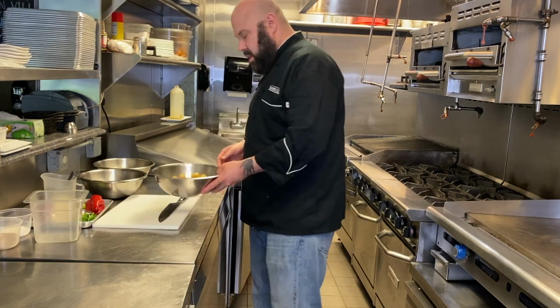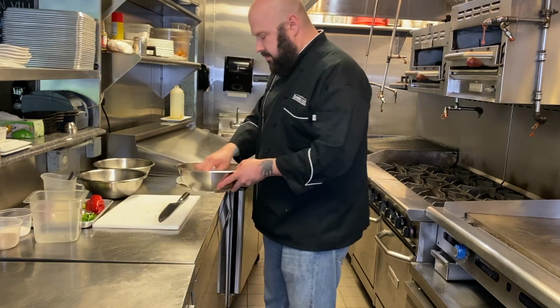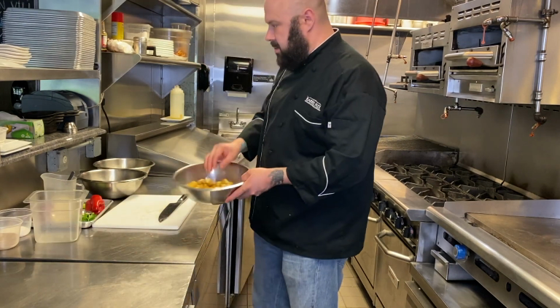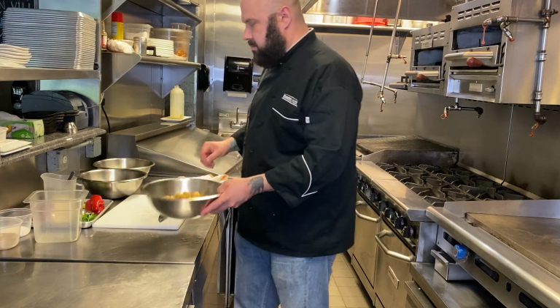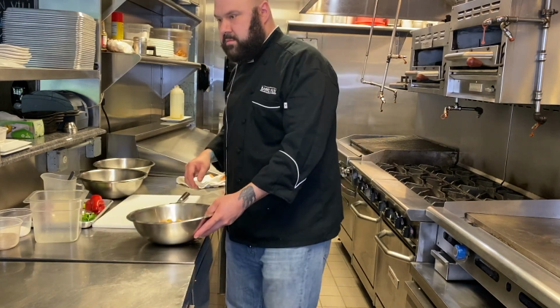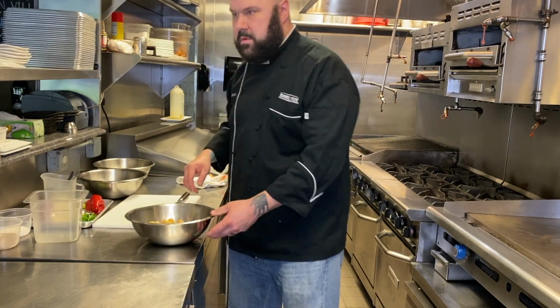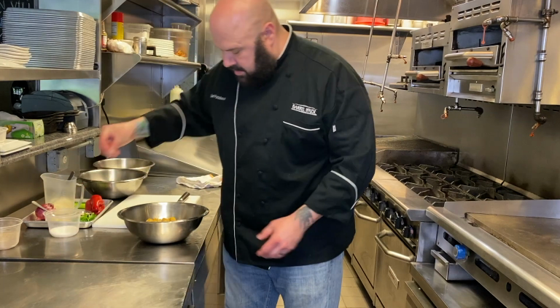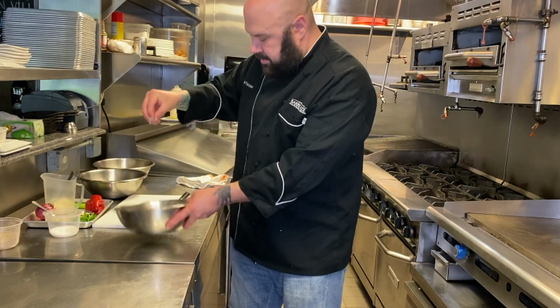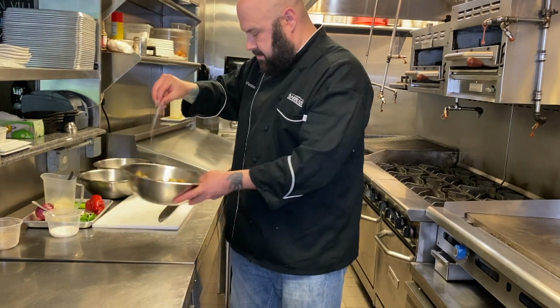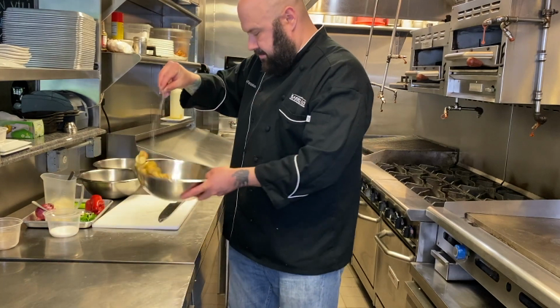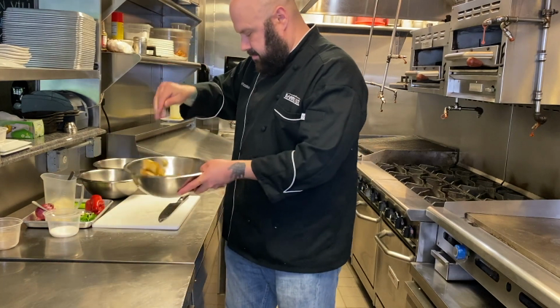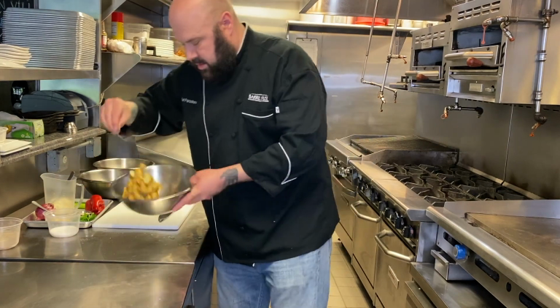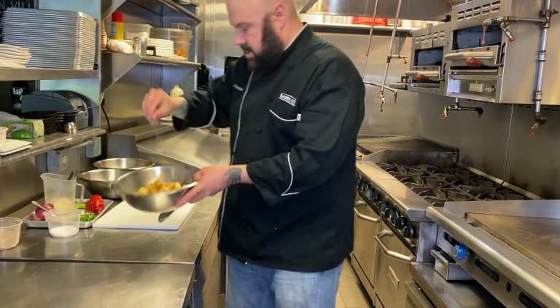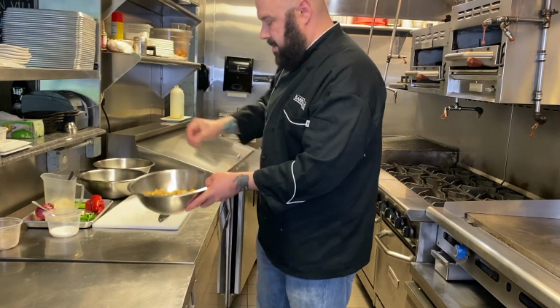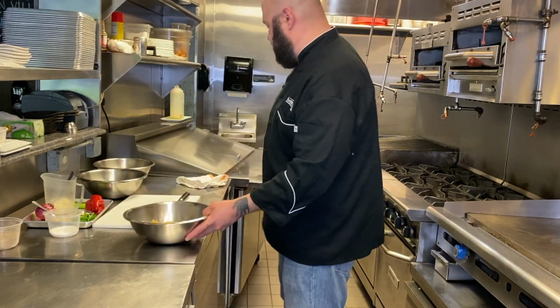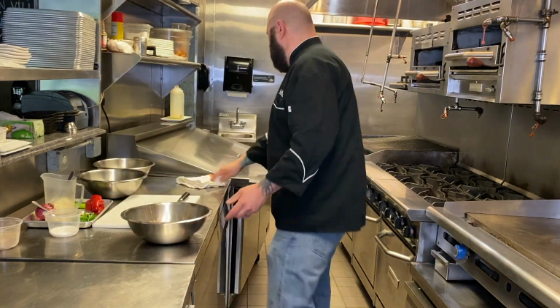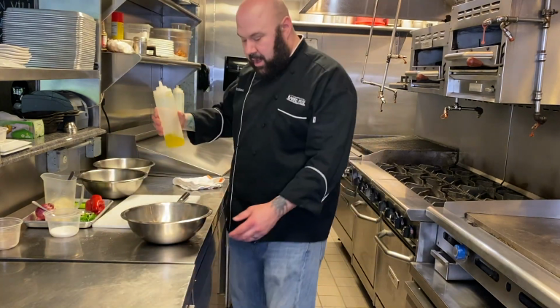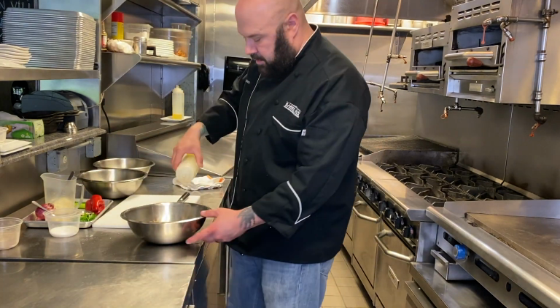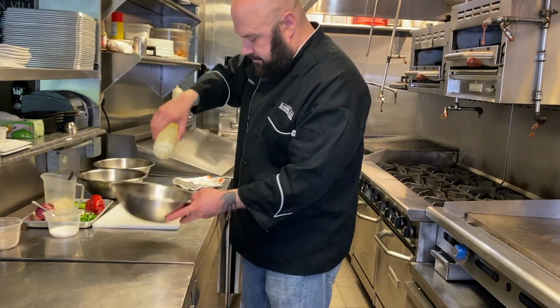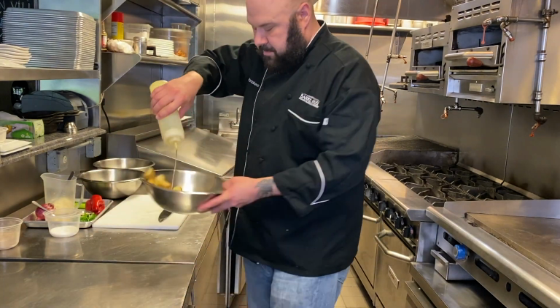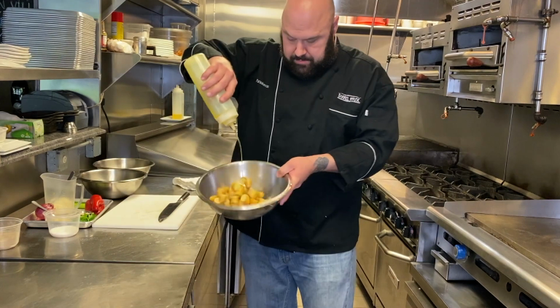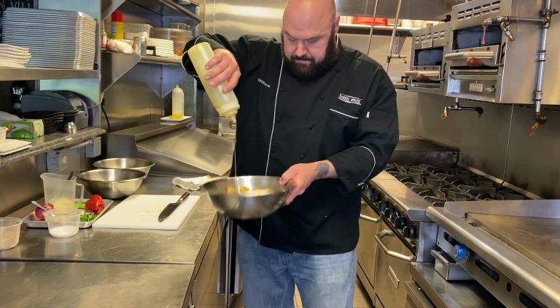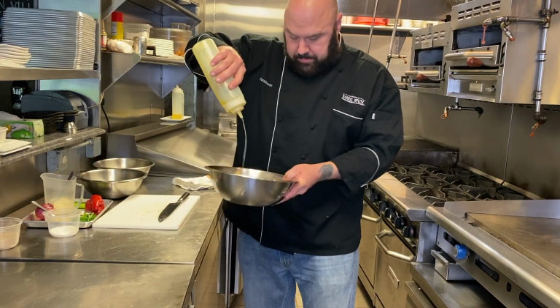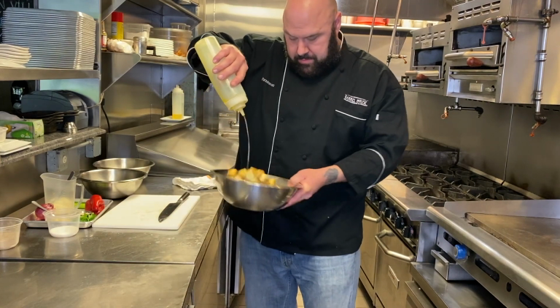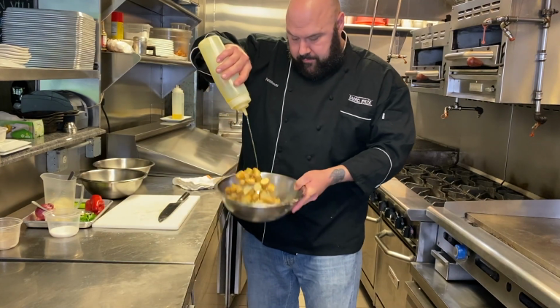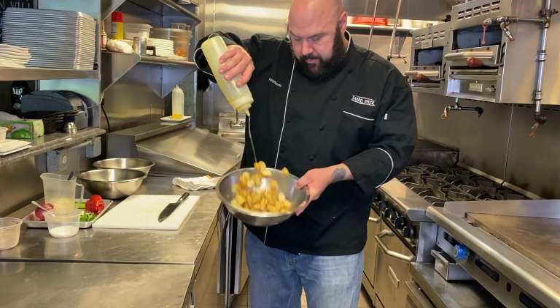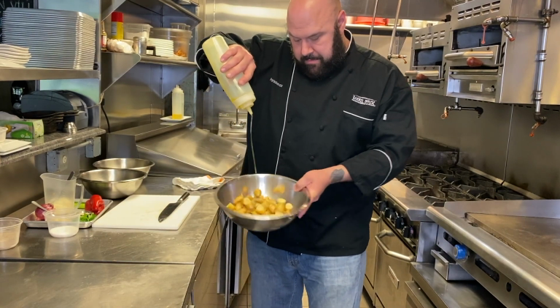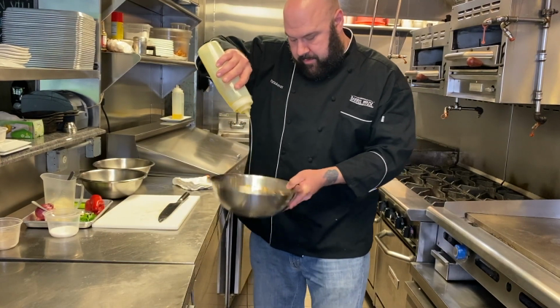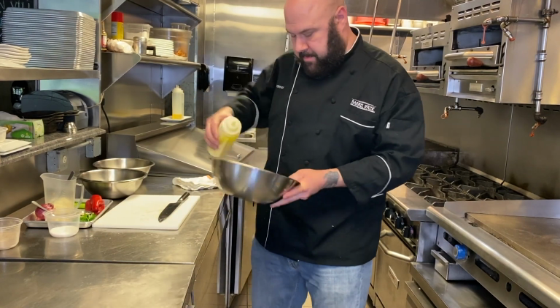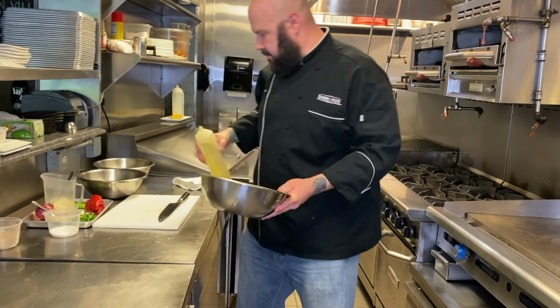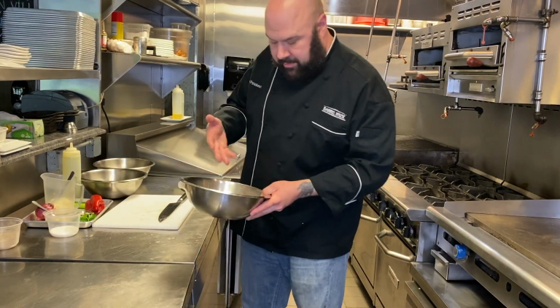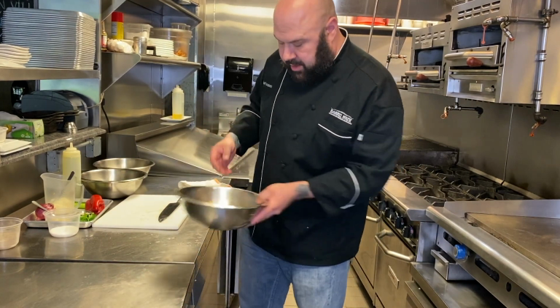Once we have our potatoes cut, we're going to add a little bit of salt, a little pepper, and a little olive oil. You want them nicely coated.